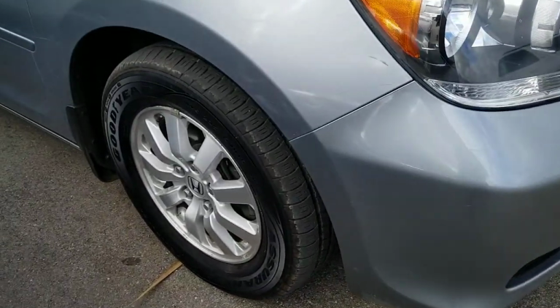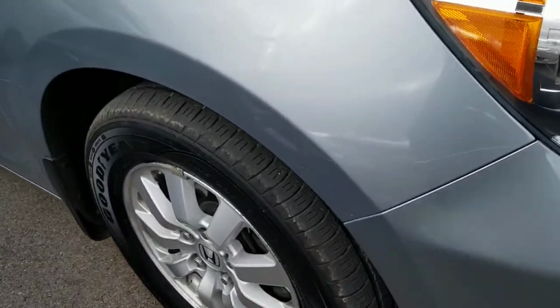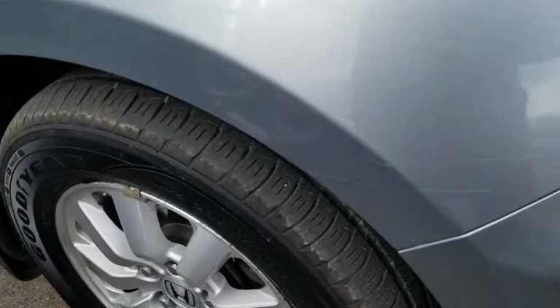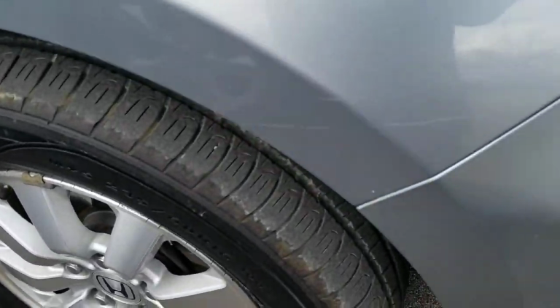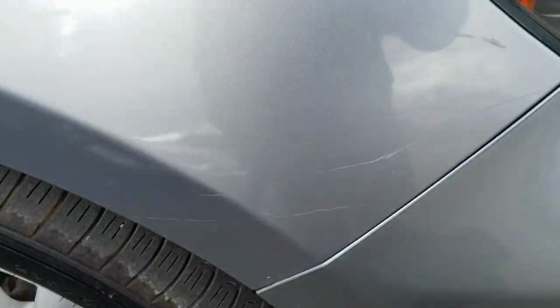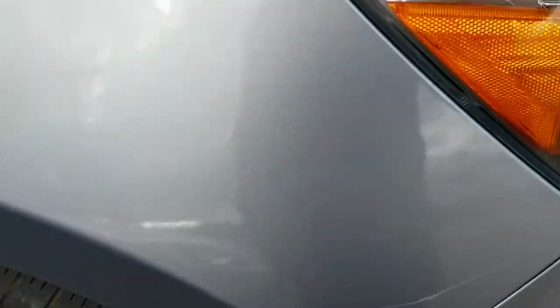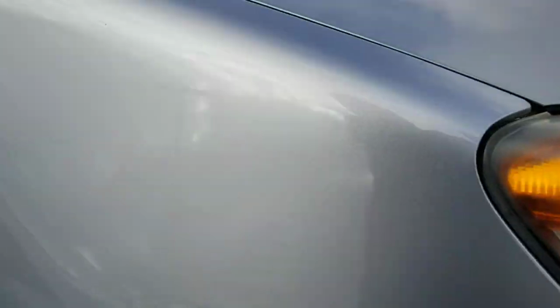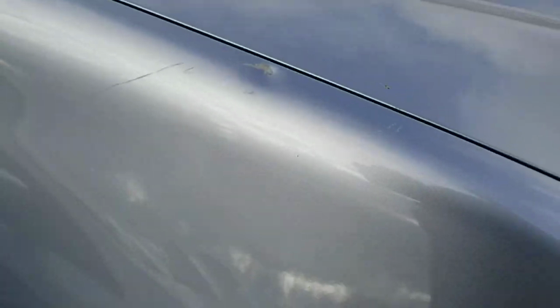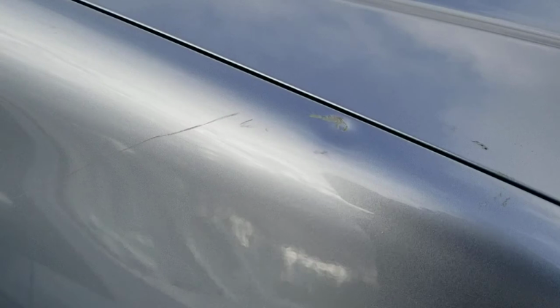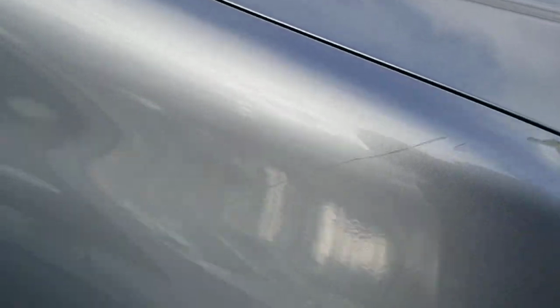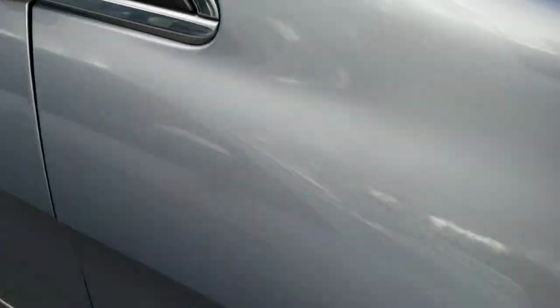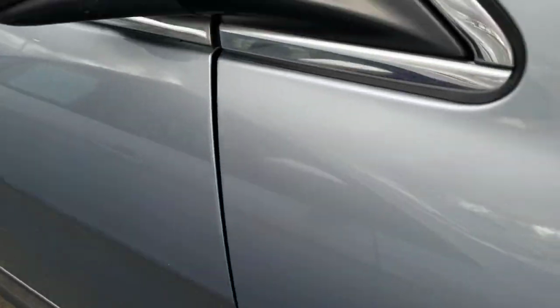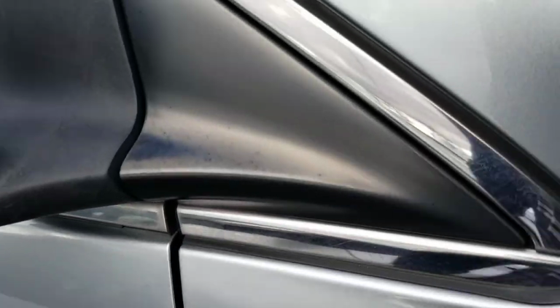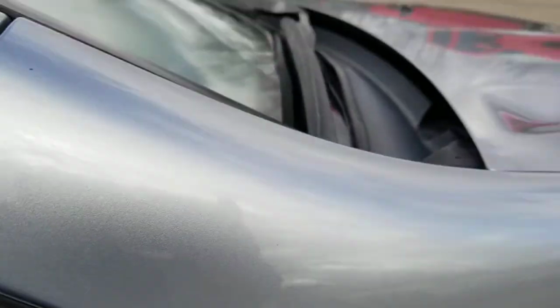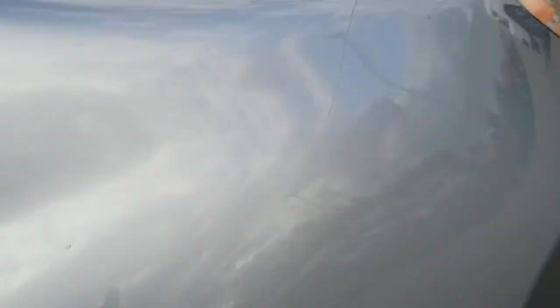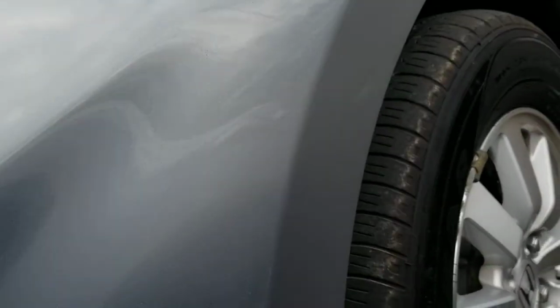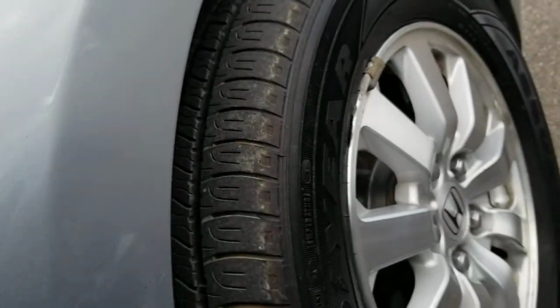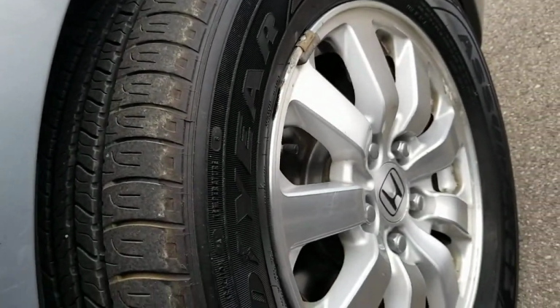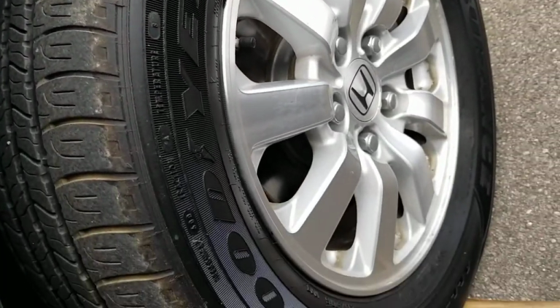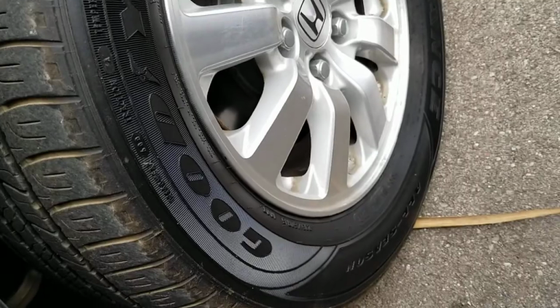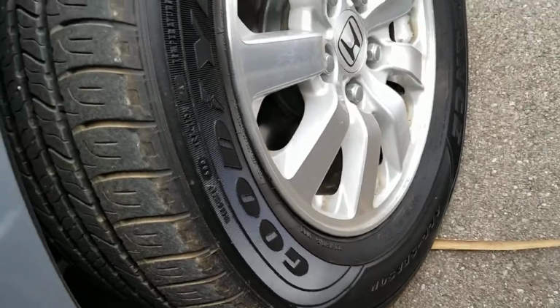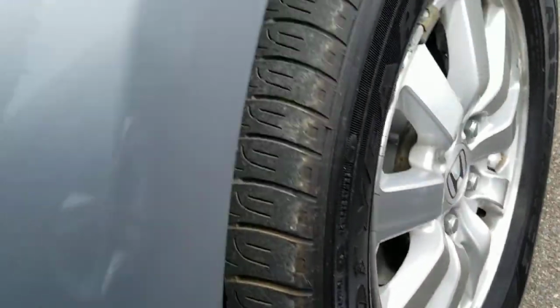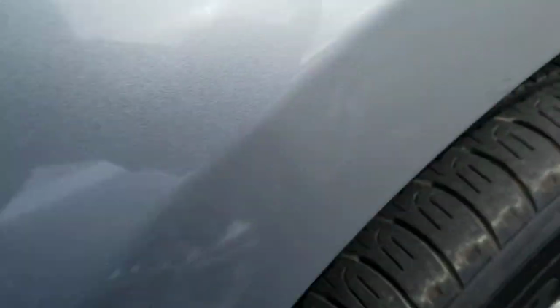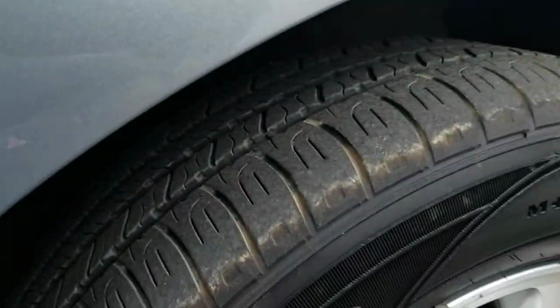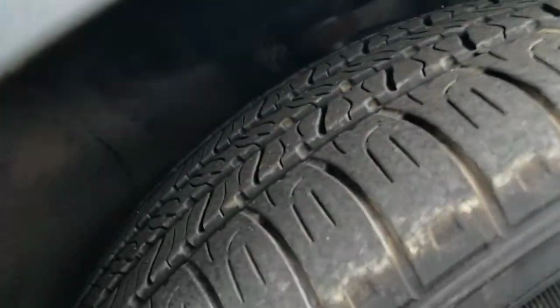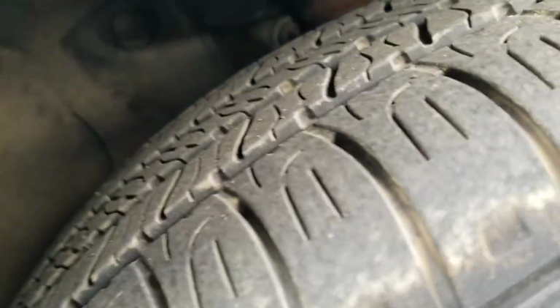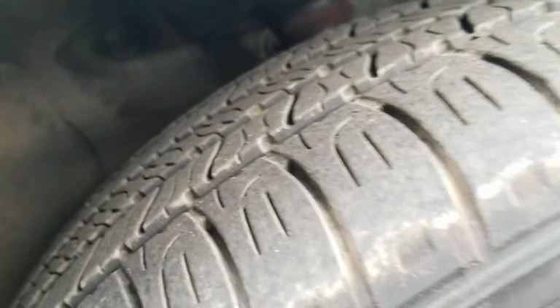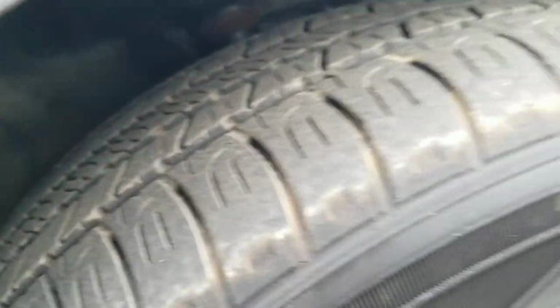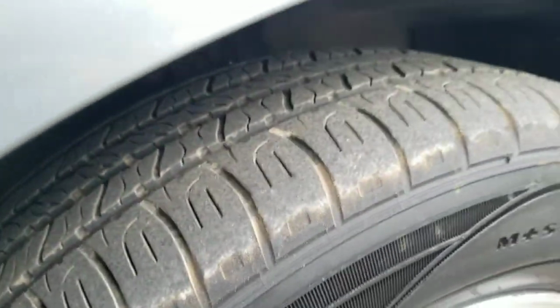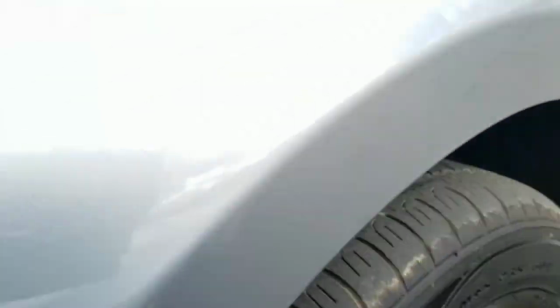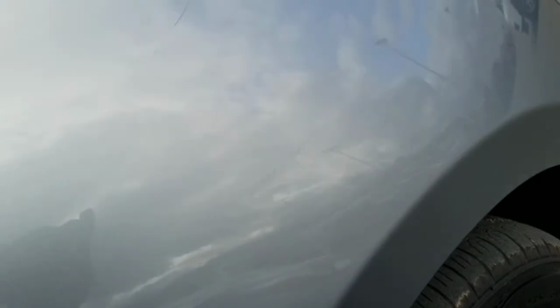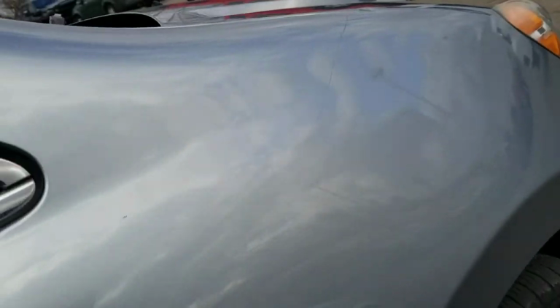There are a couple of scratches here on the front bumper. It does have a 16-inch aluminum alloy wheel on it. Tread depth on those tires looks to be good, so nothing to worry about anytime soon.